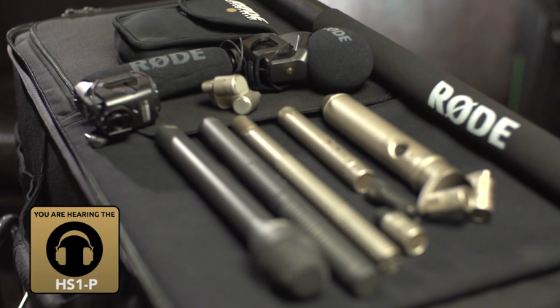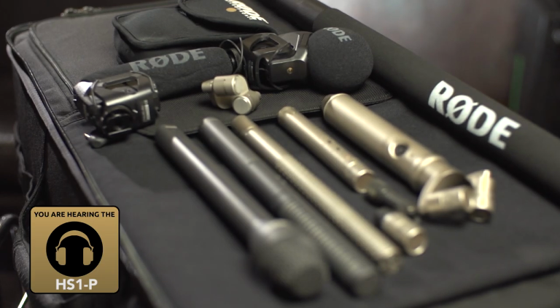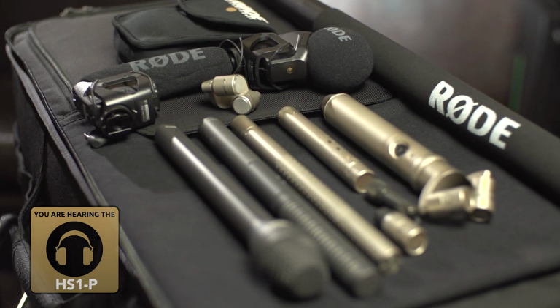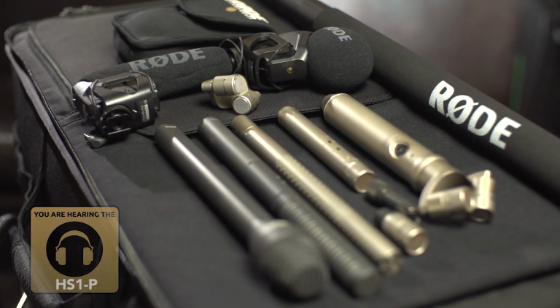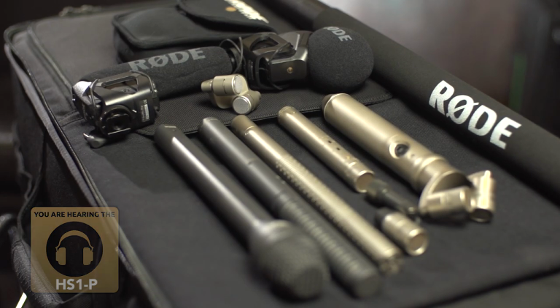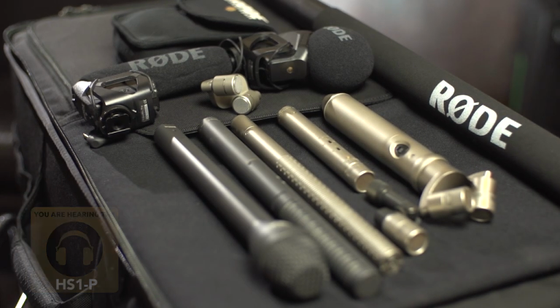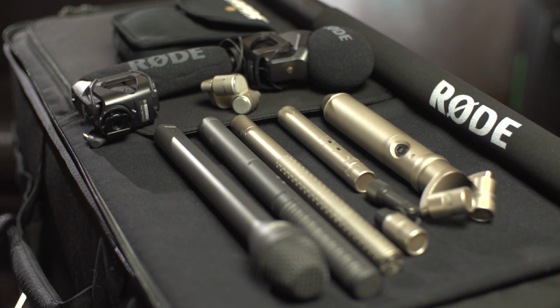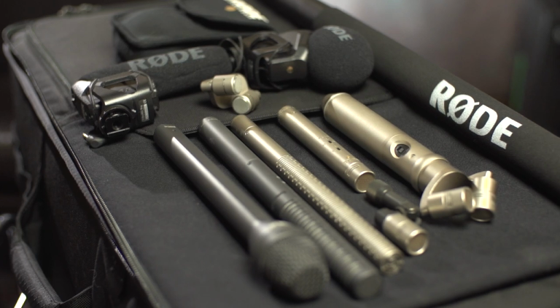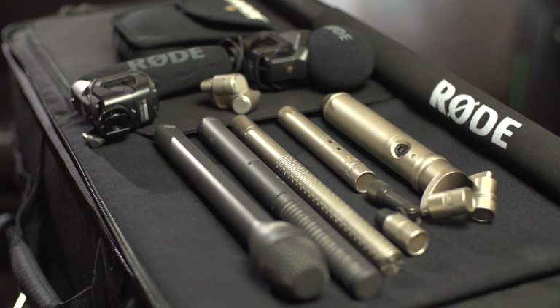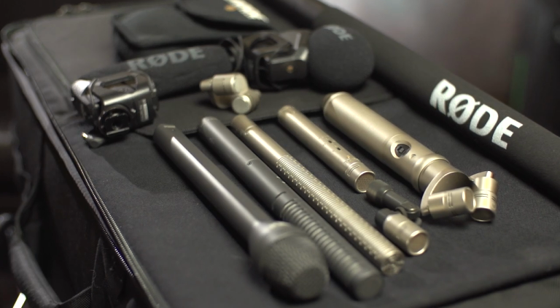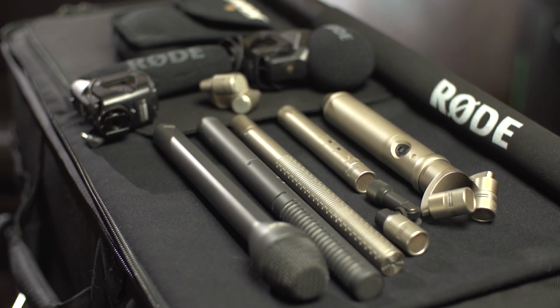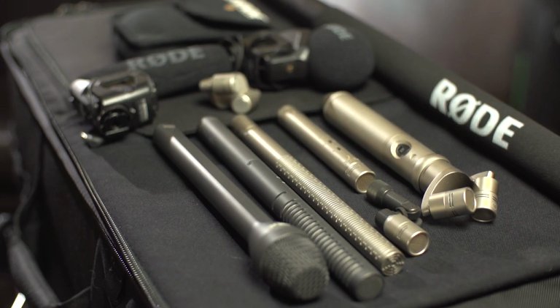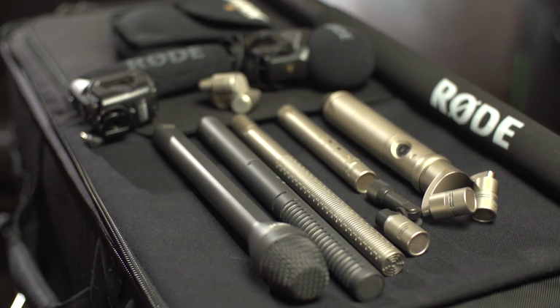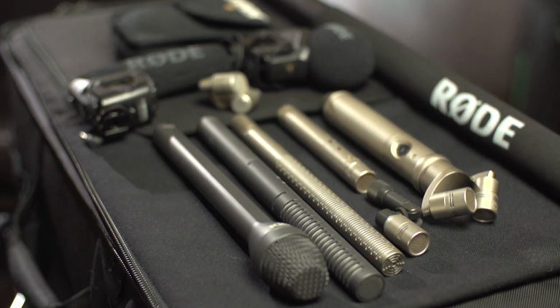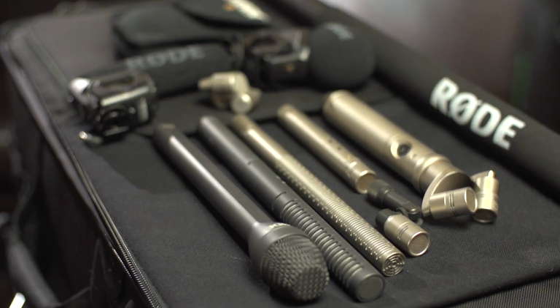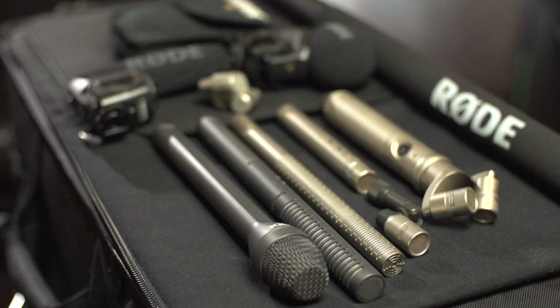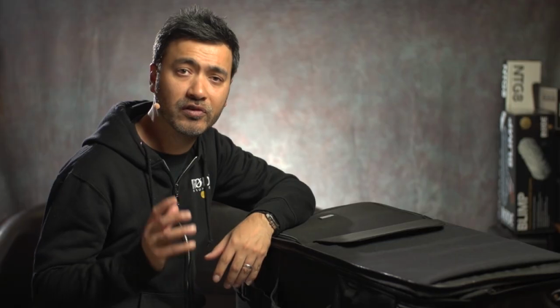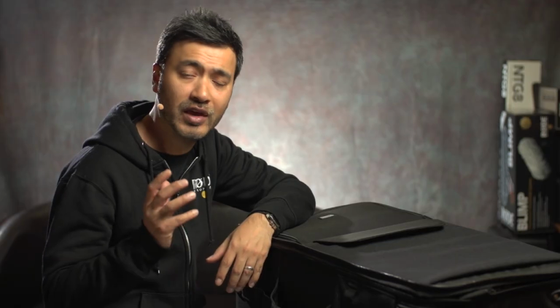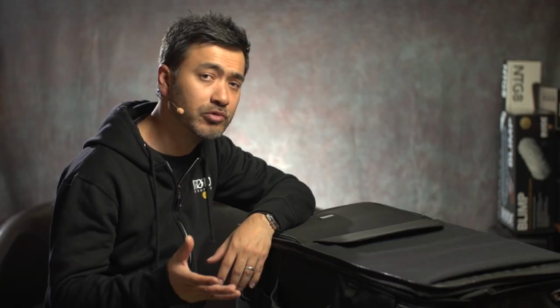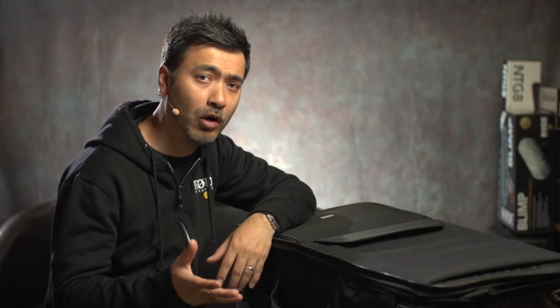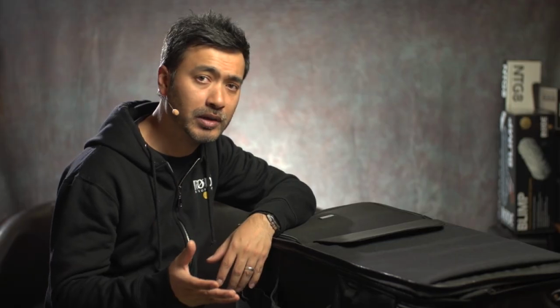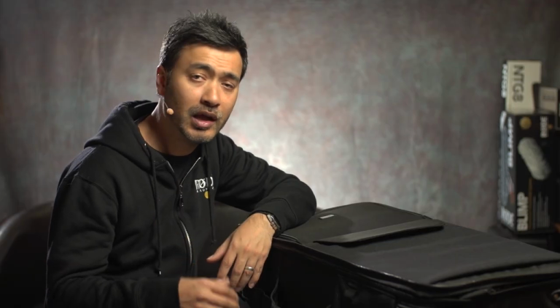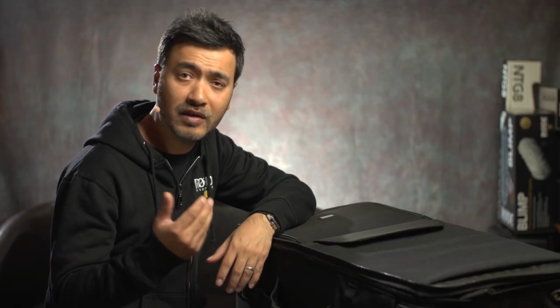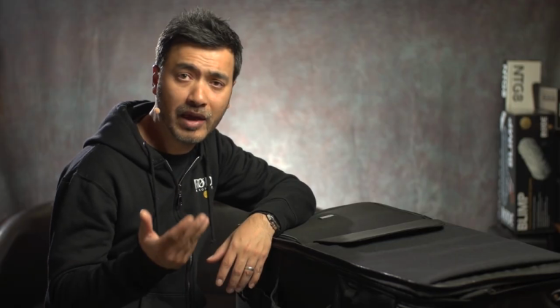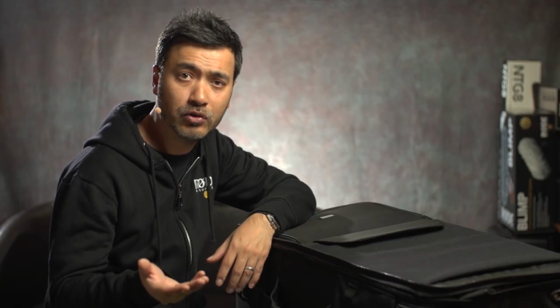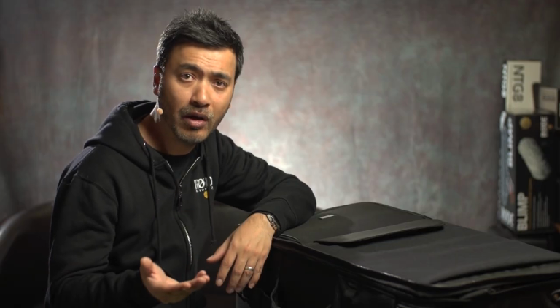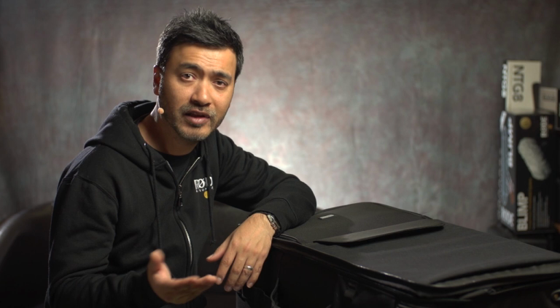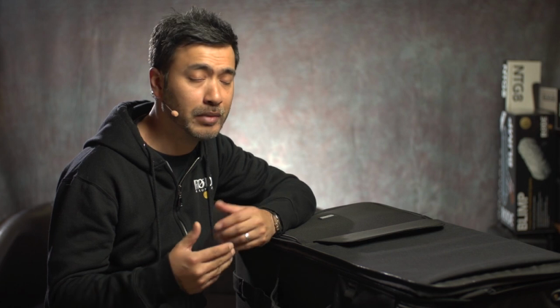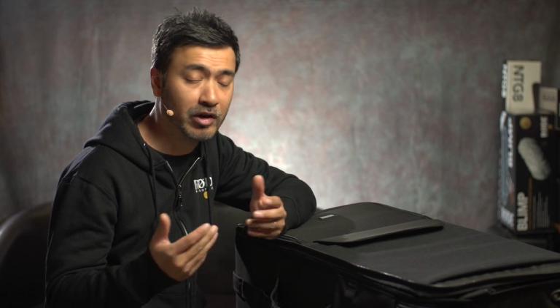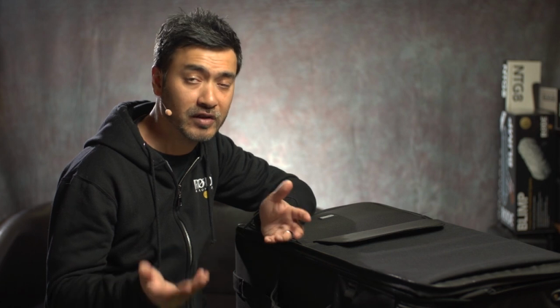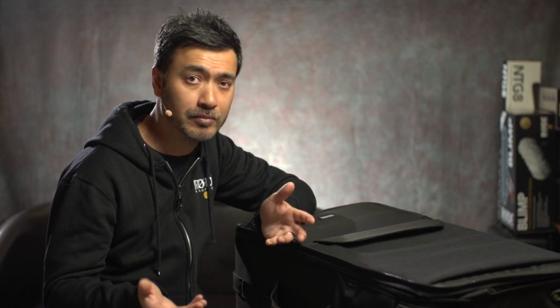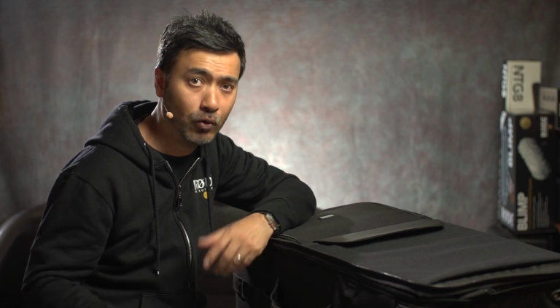First, acquire mics separately and slowly. Build your collection of mics that will serve each requirement. These may include mics that you may not have considered before.